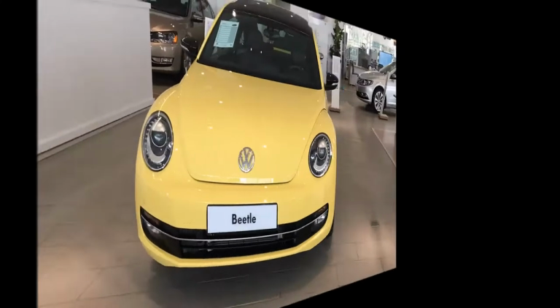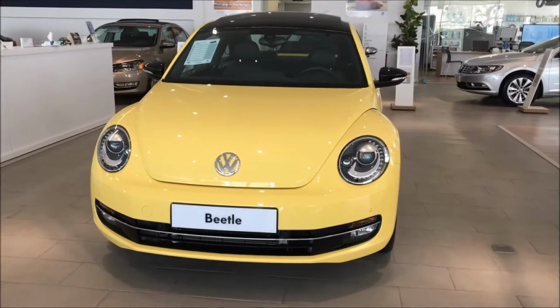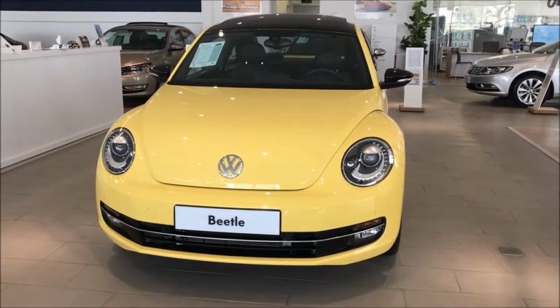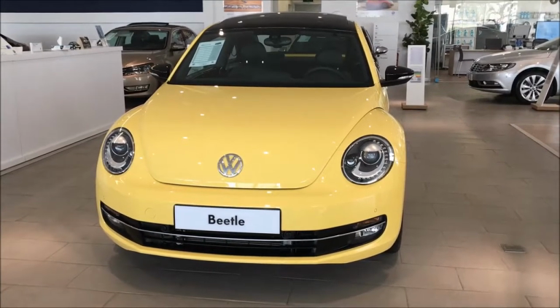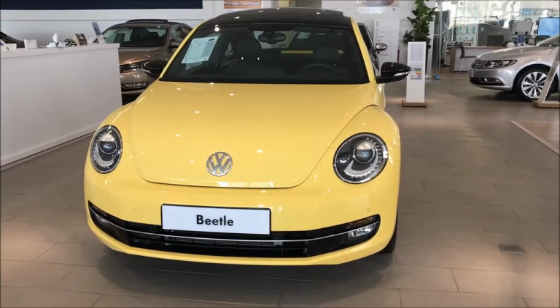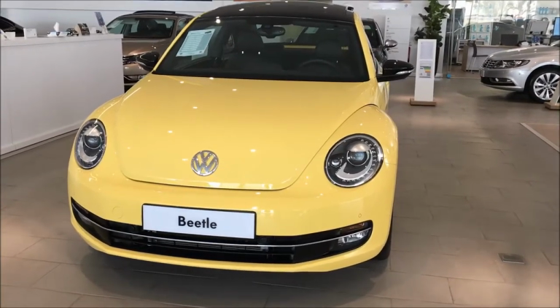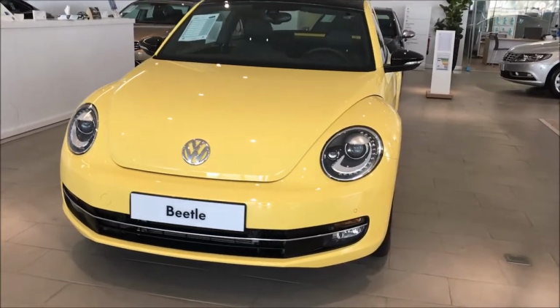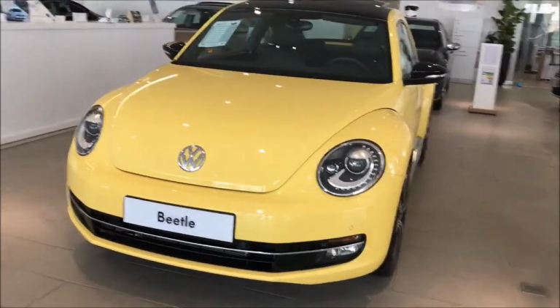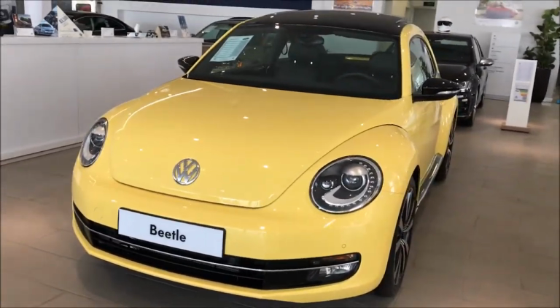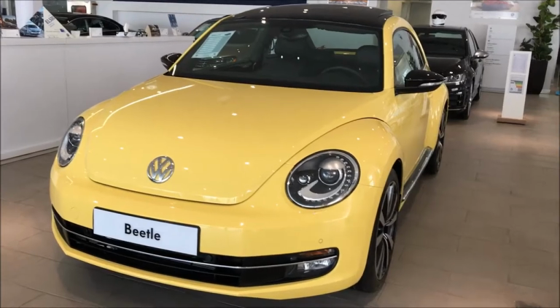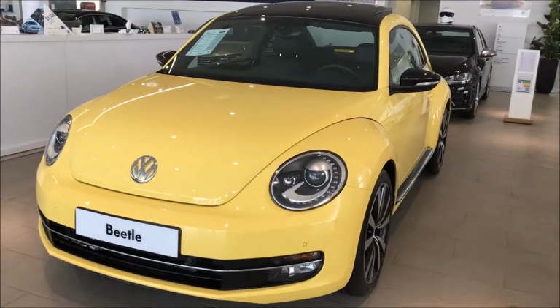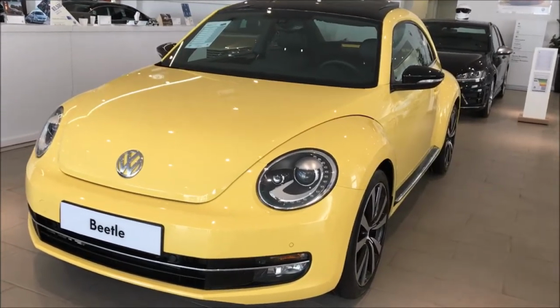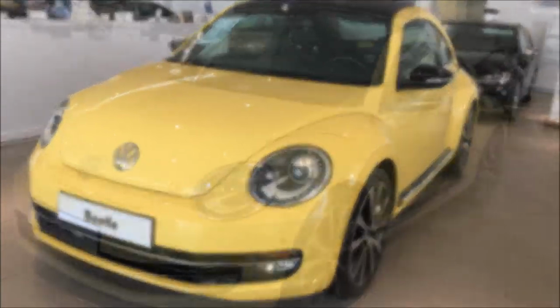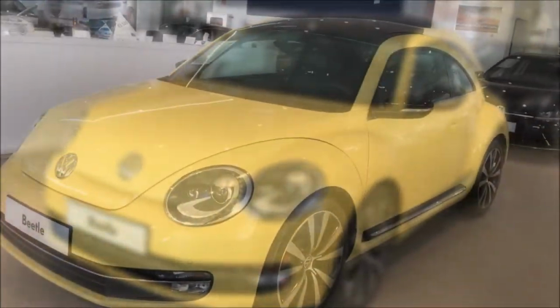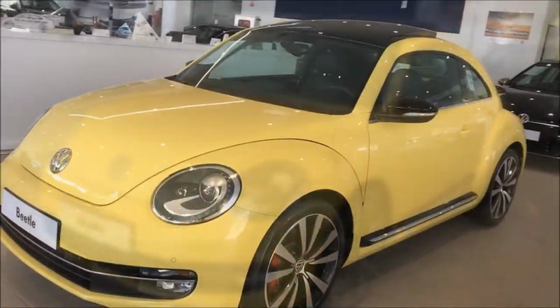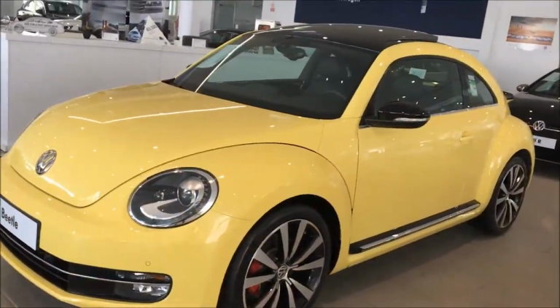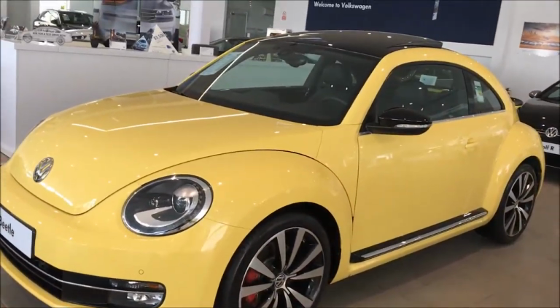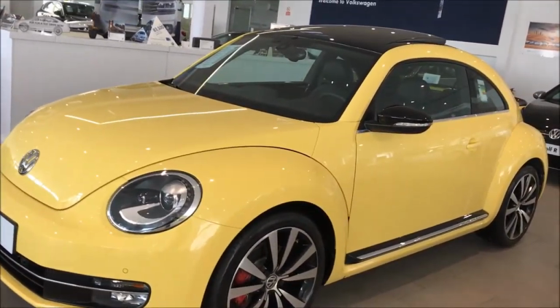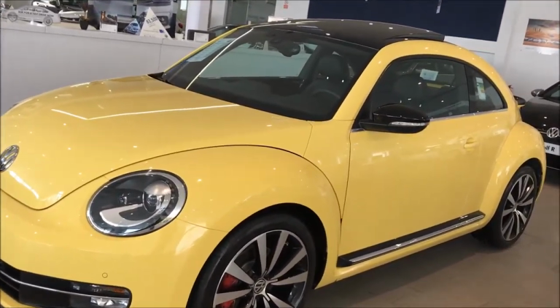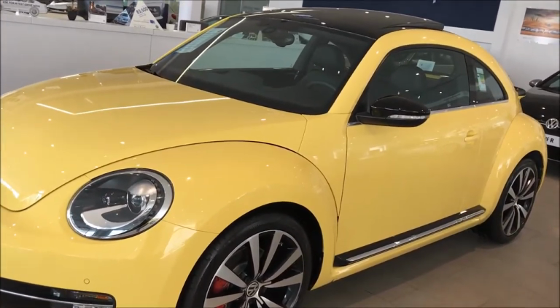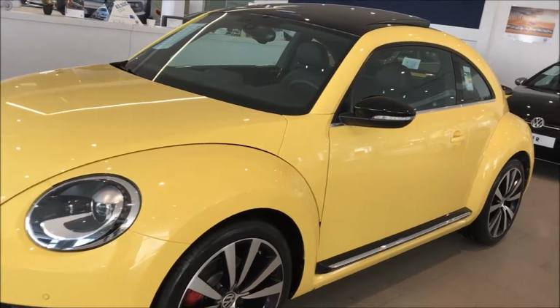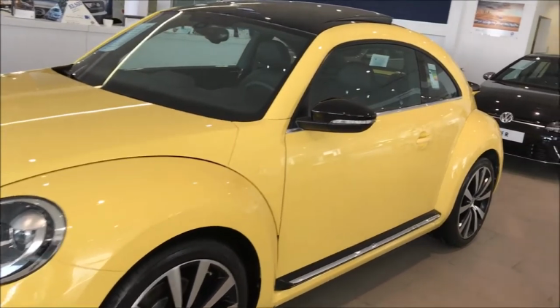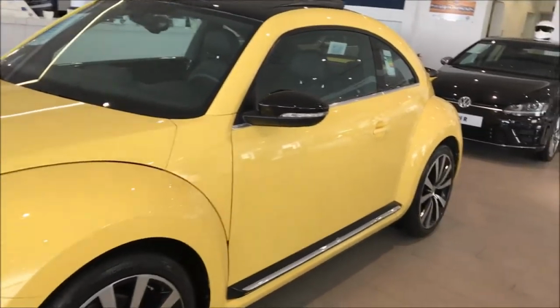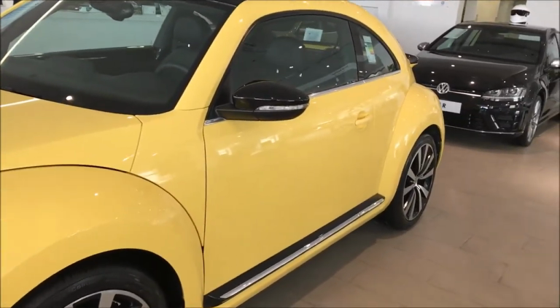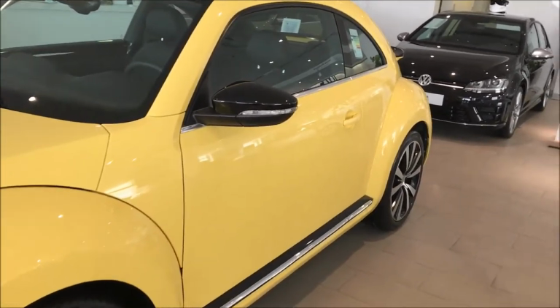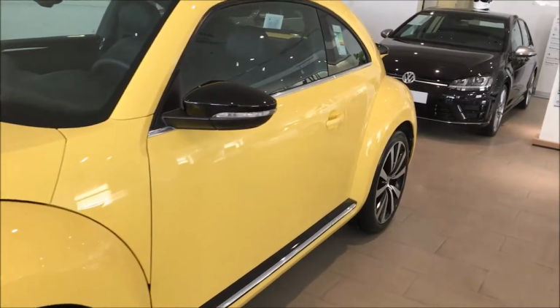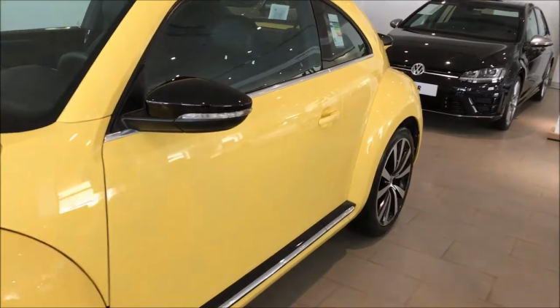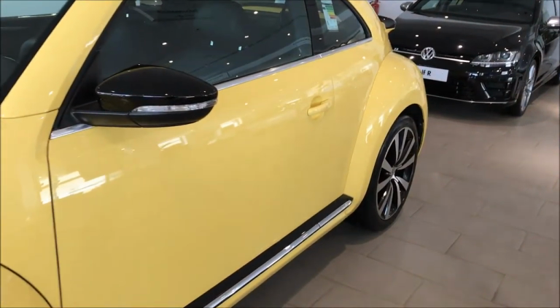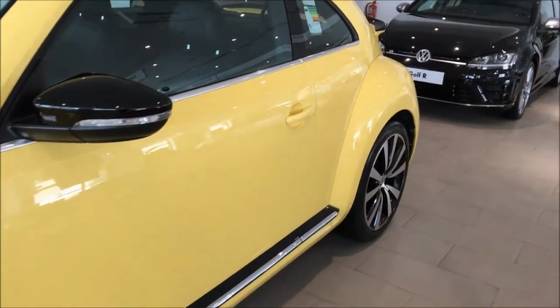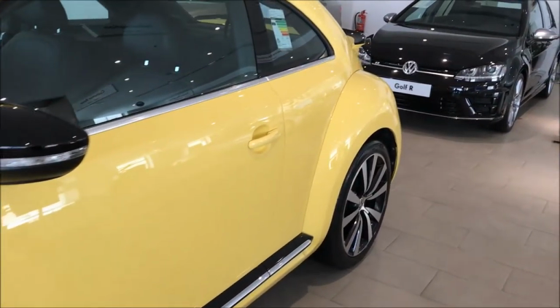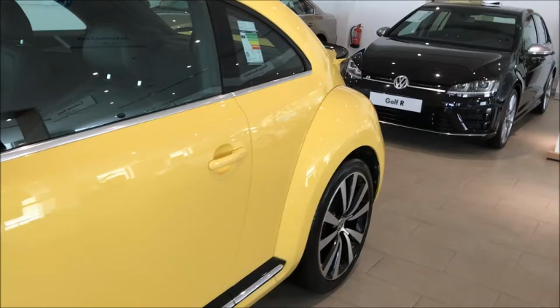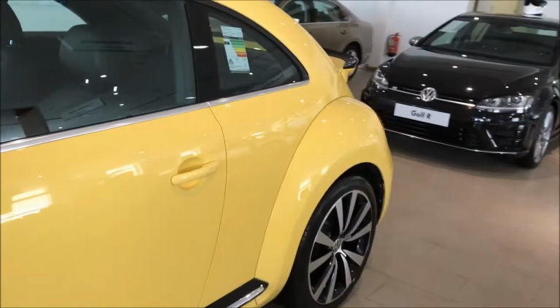Hello everyone, welcome to my channel. The car on your screen is the Beetle from Volkswagen. This color is satin yellow solid. This car is available in 10 different colors. You can check the rest of the 9 colors in the description of this video.